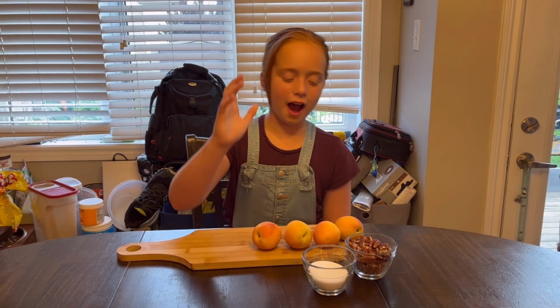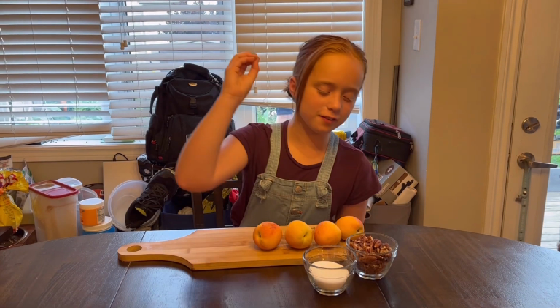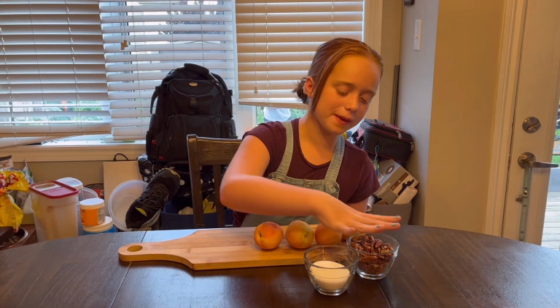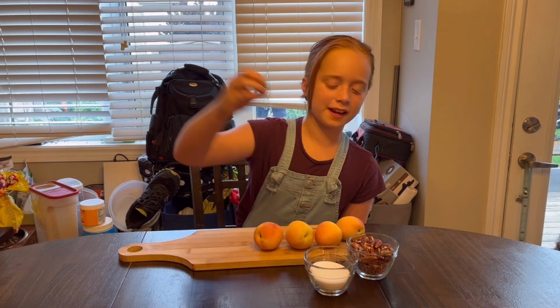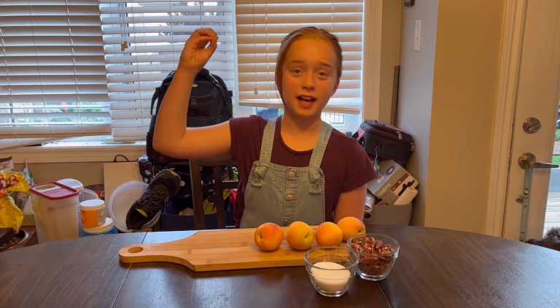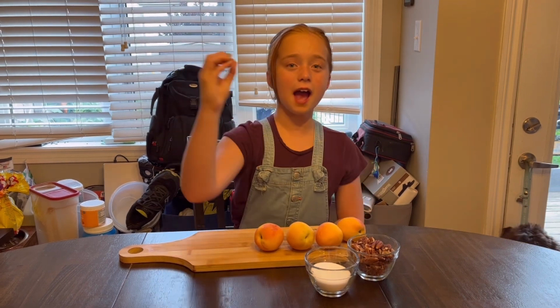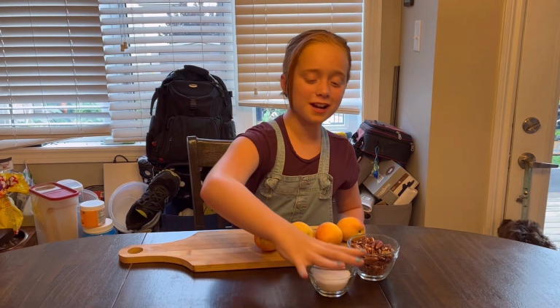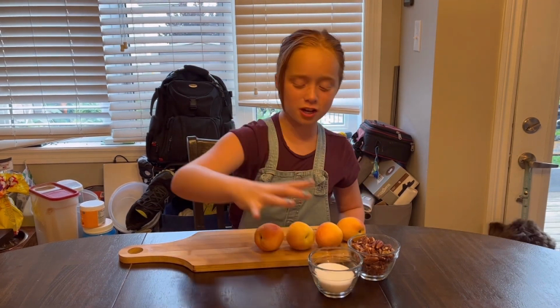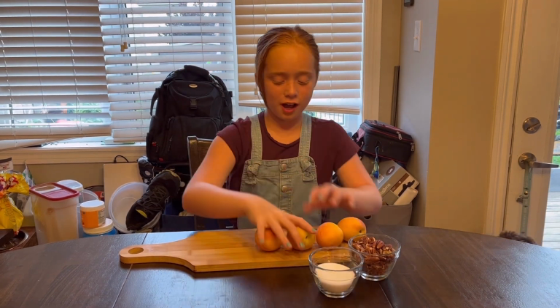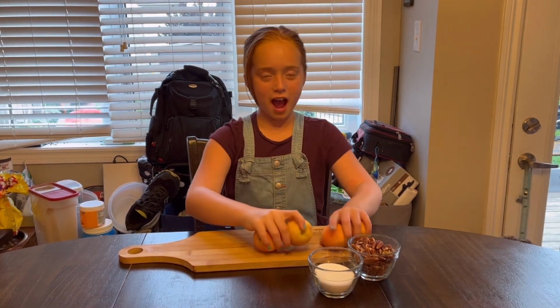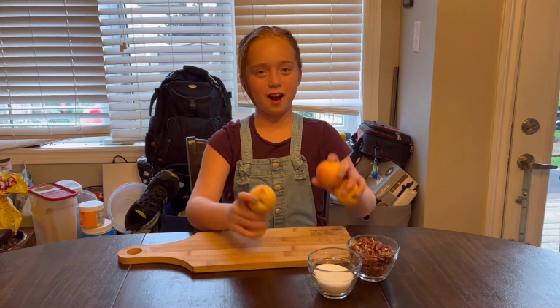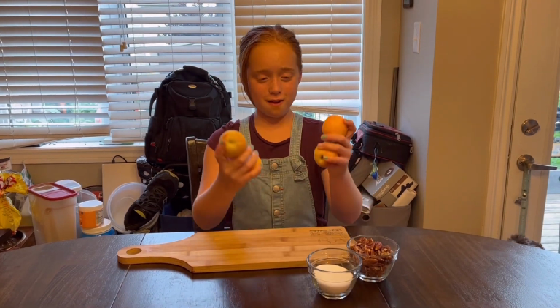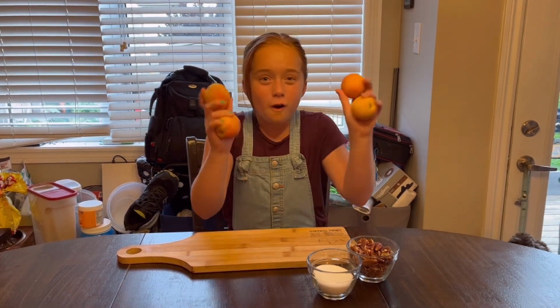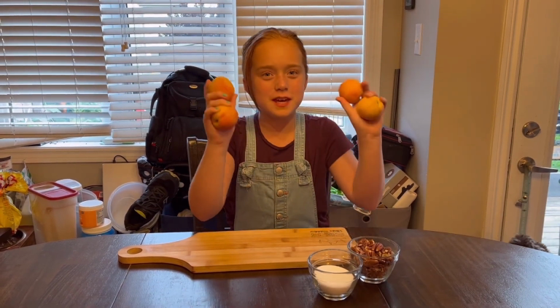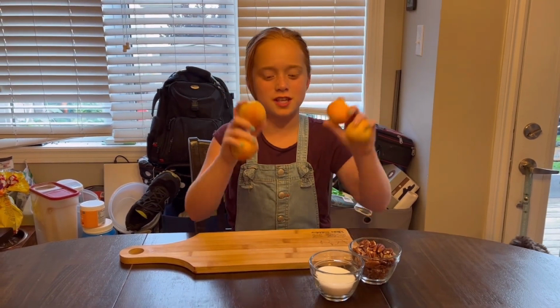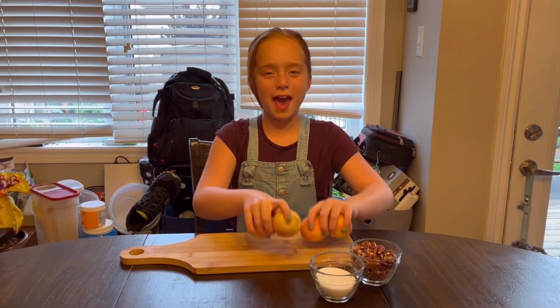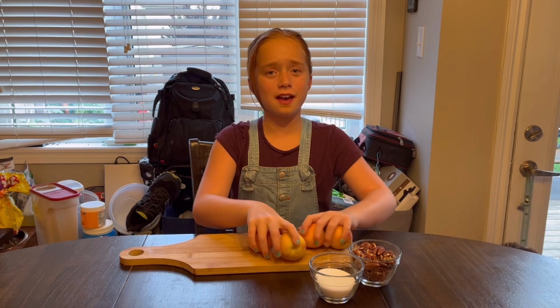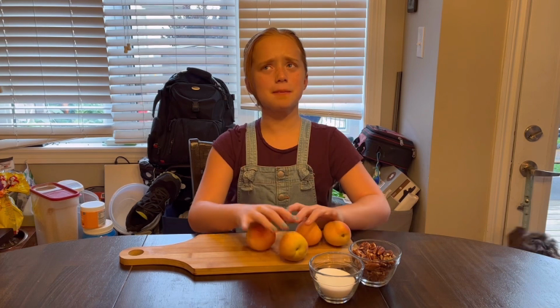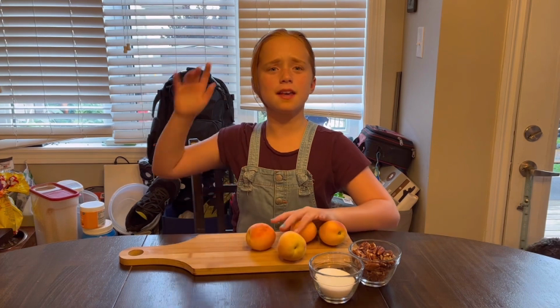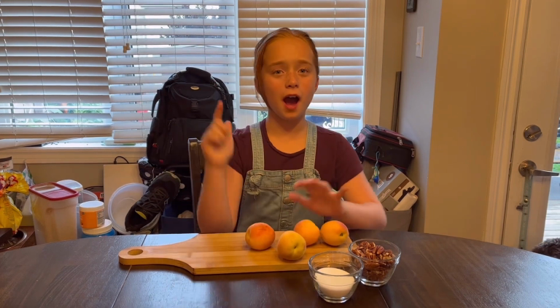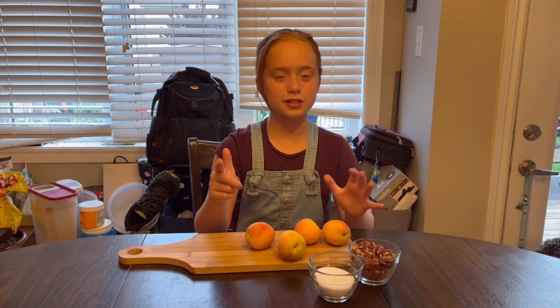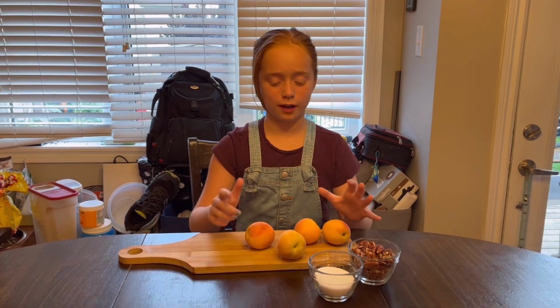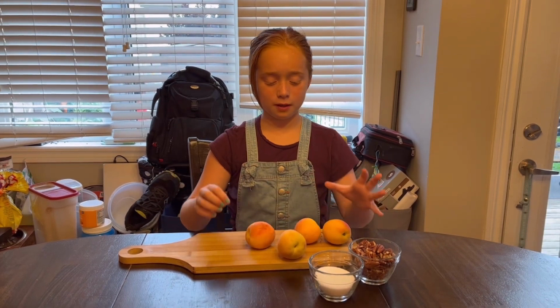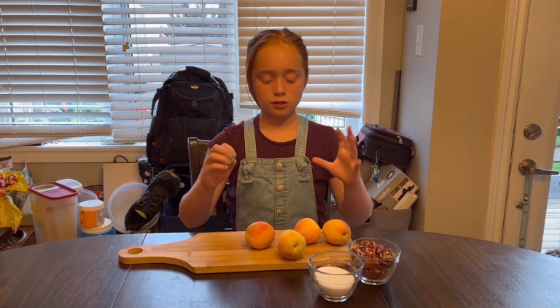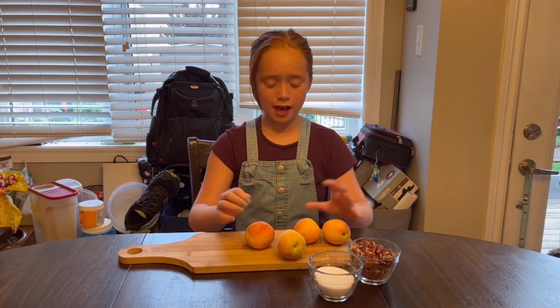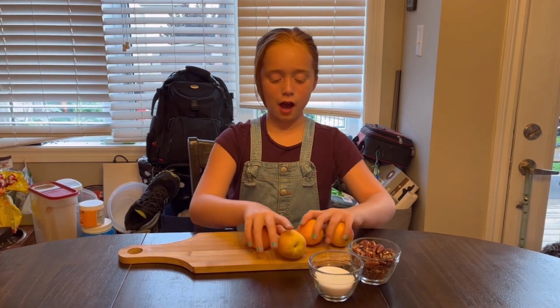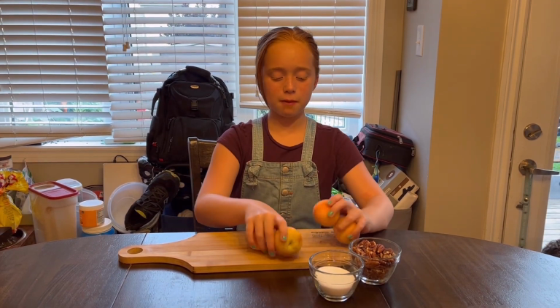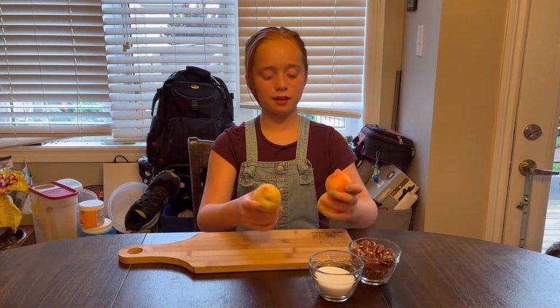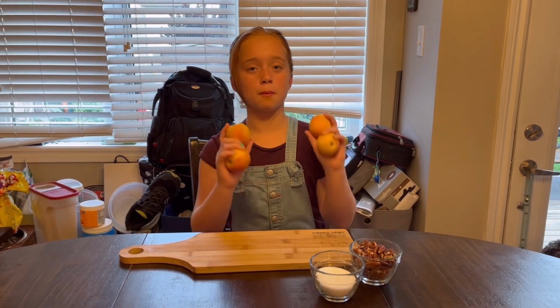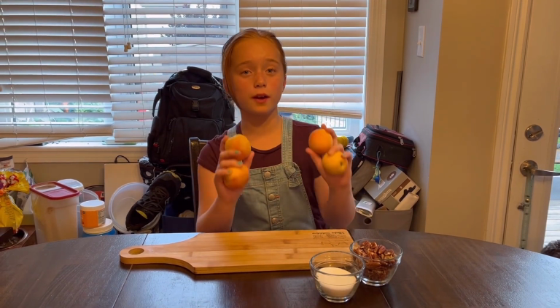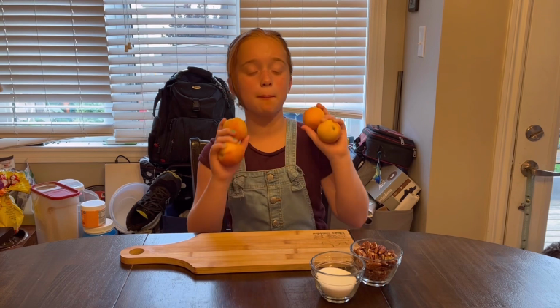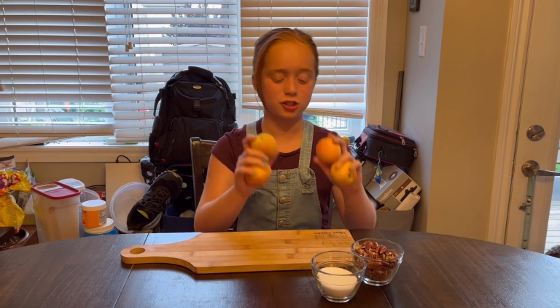I've got pecan nuts, I've got sugar, I've got four peaches, and I'm going to get some ice cream. So today I am making some grilled peaches.